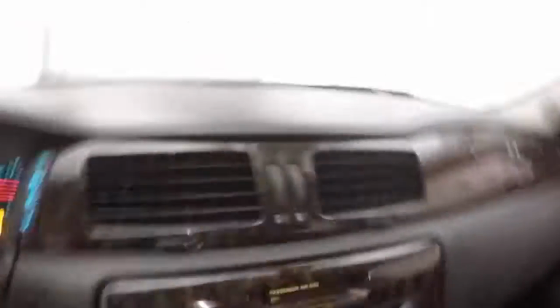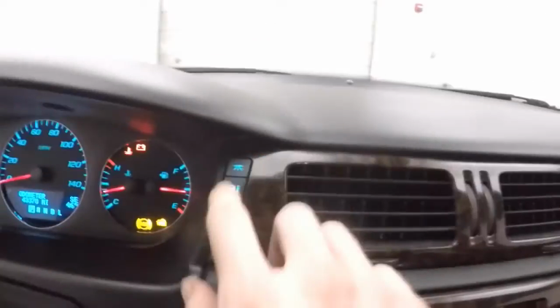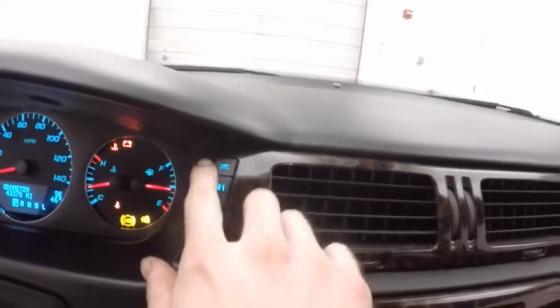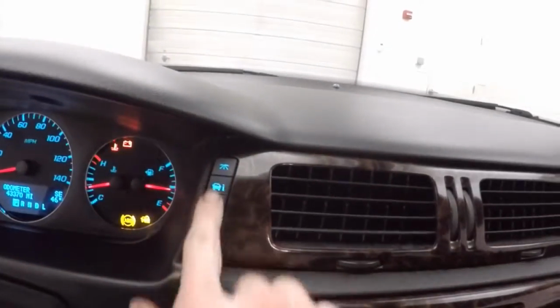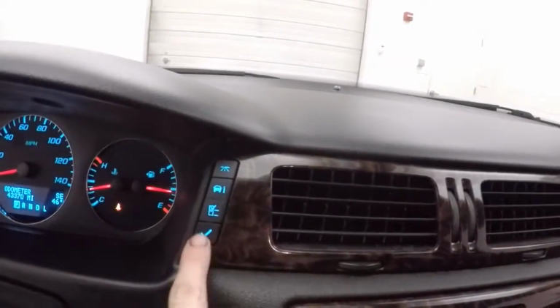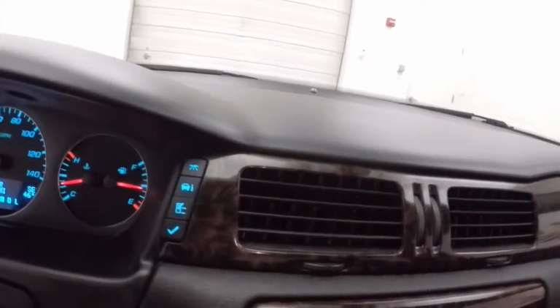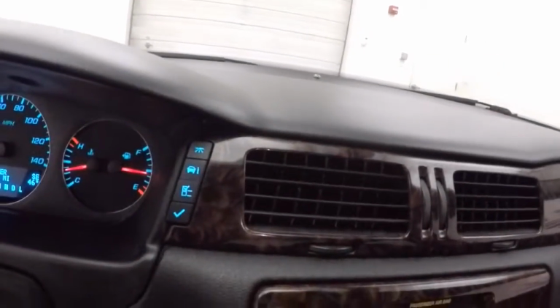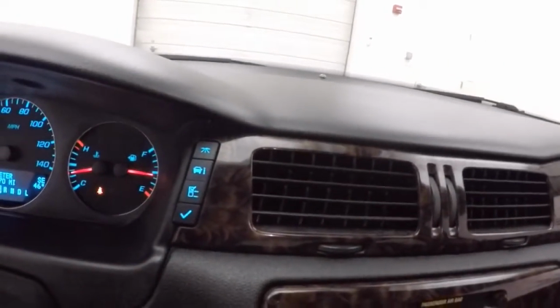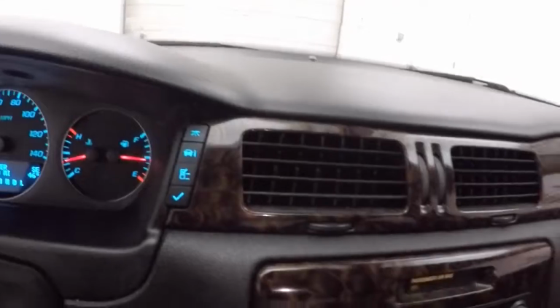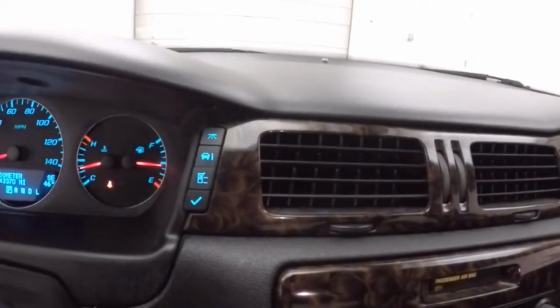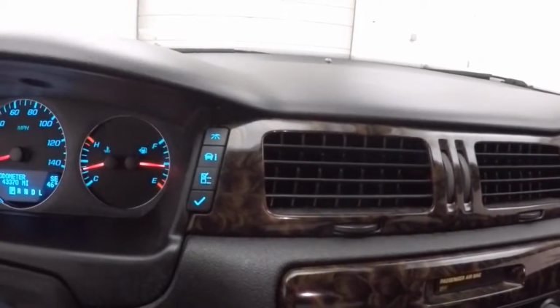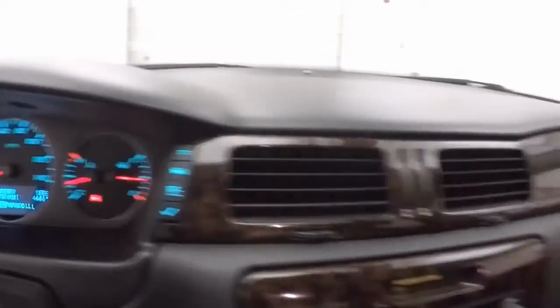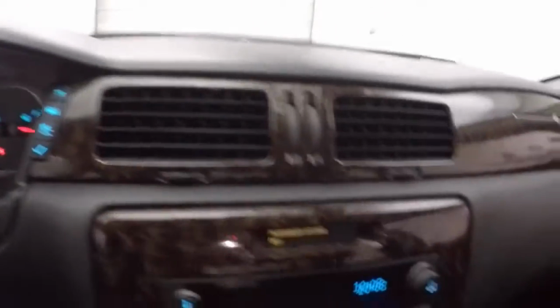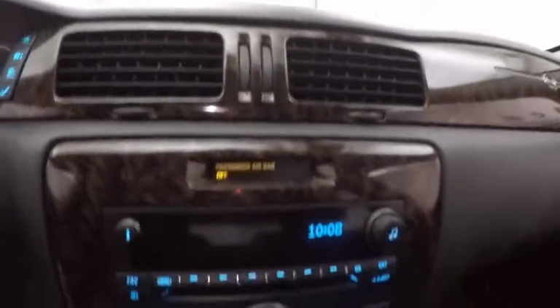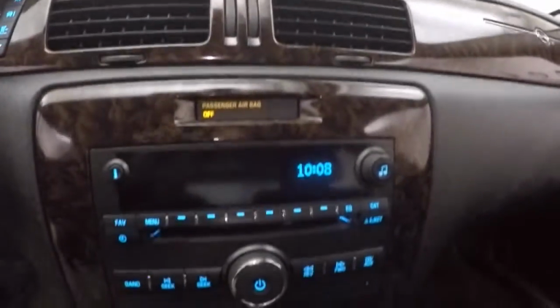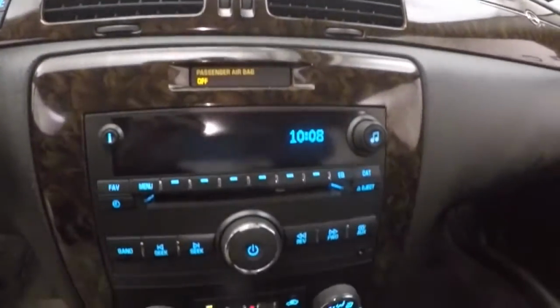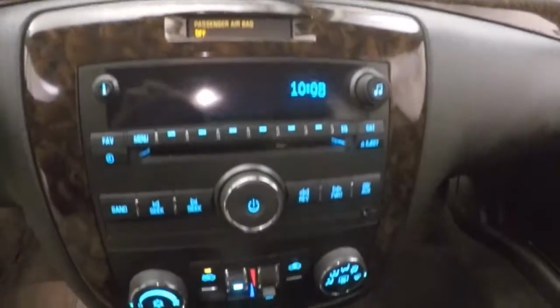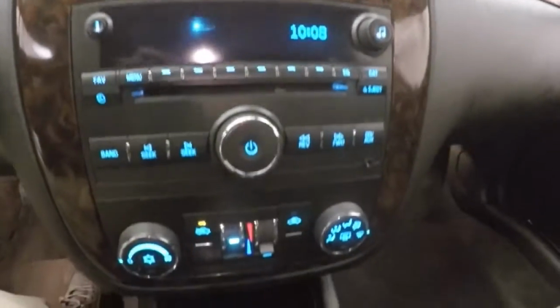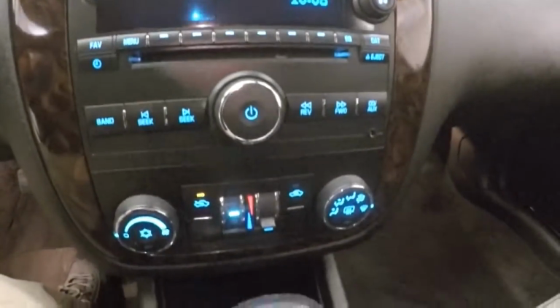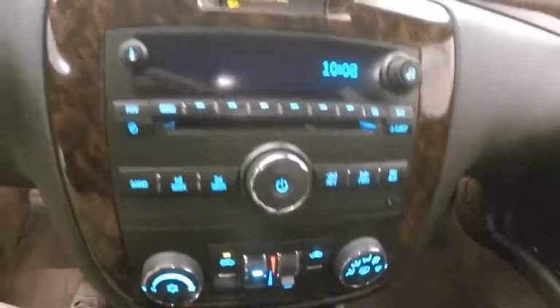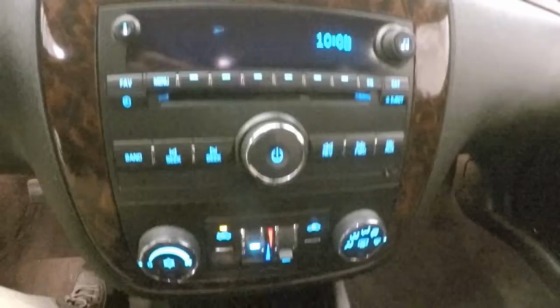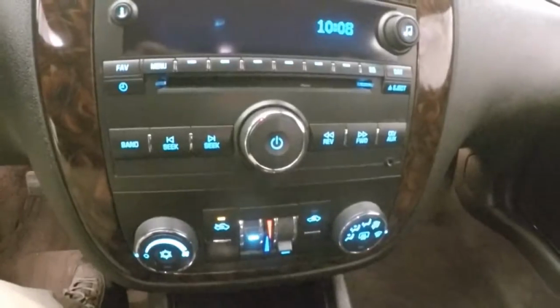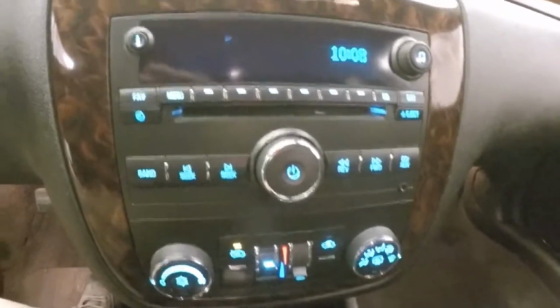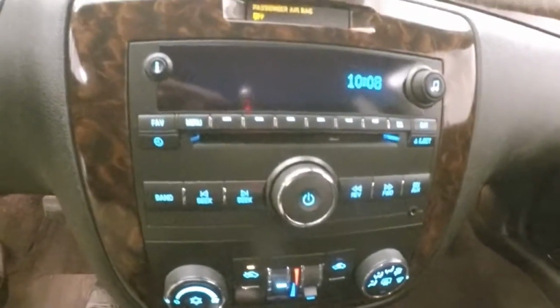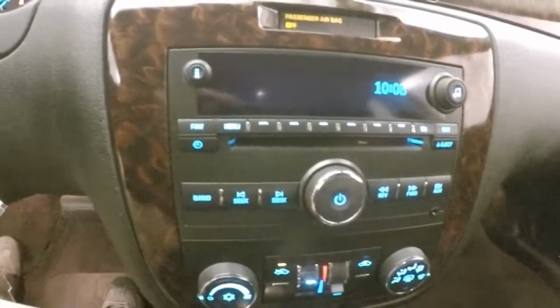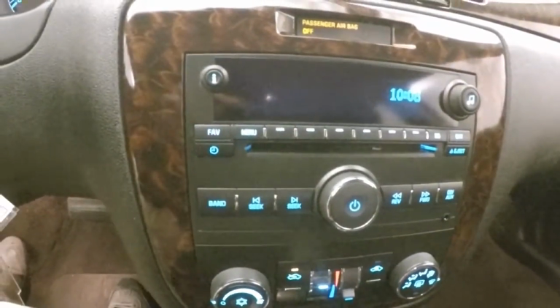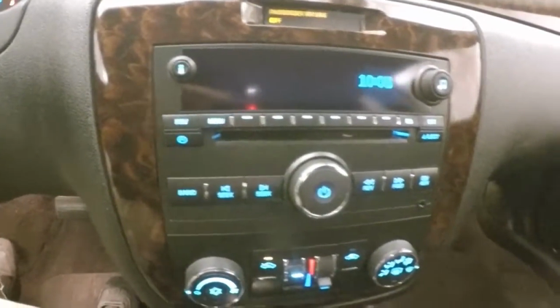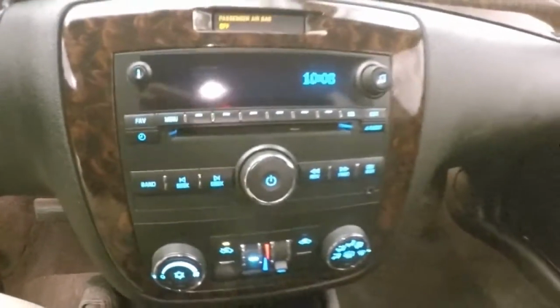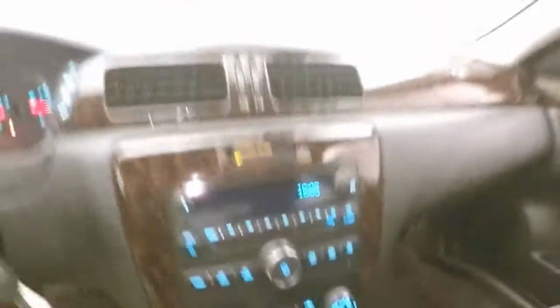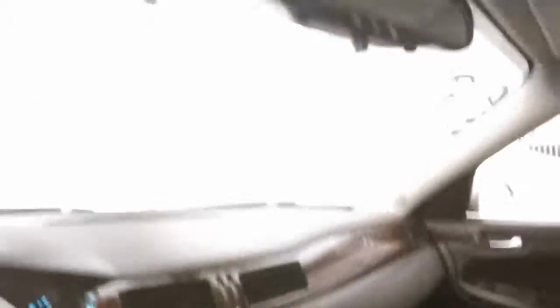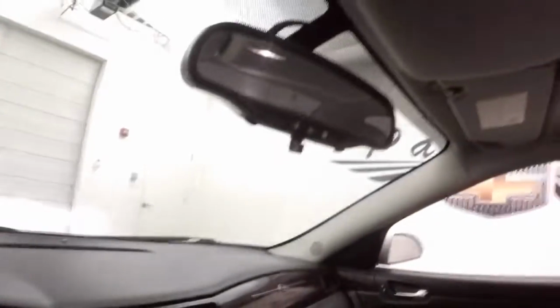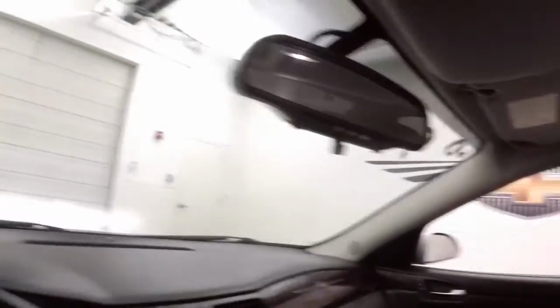Got all your menu and your odometer buttons up there, your stereo, dual climate control, and it is remote start capable.